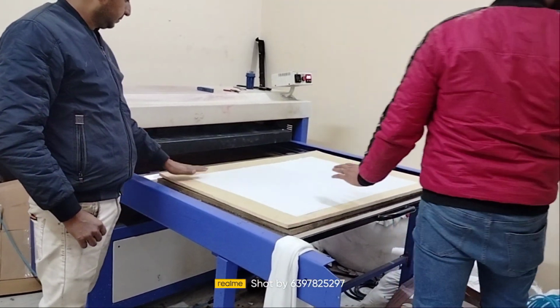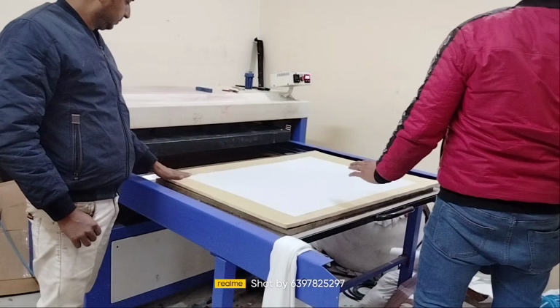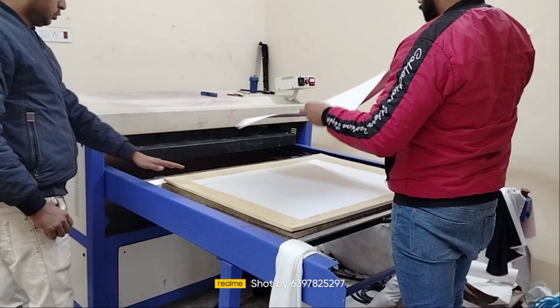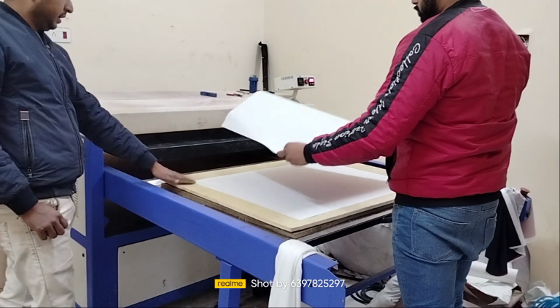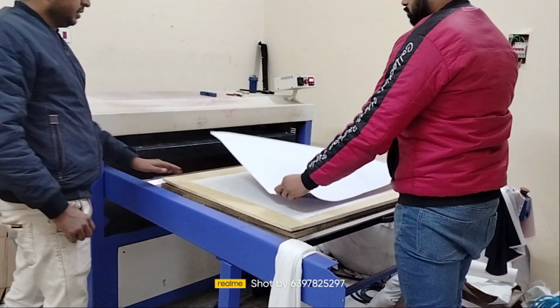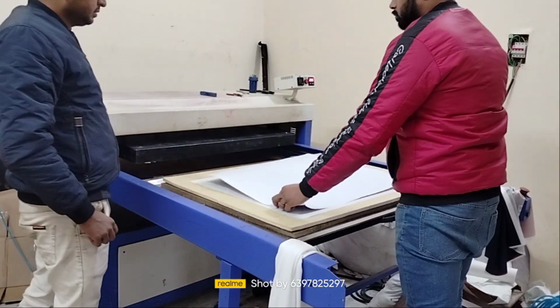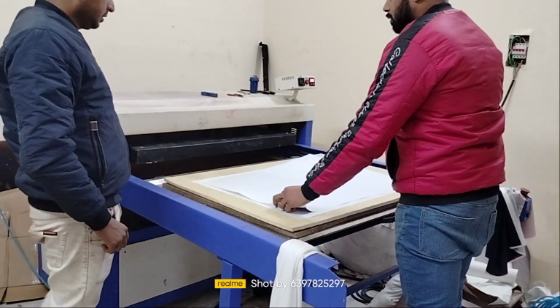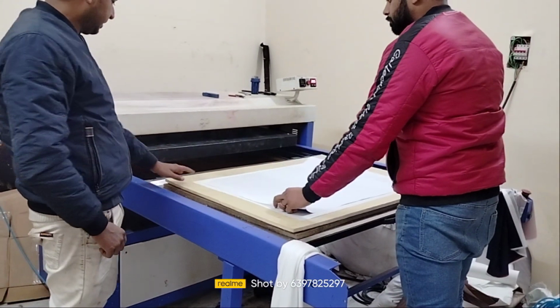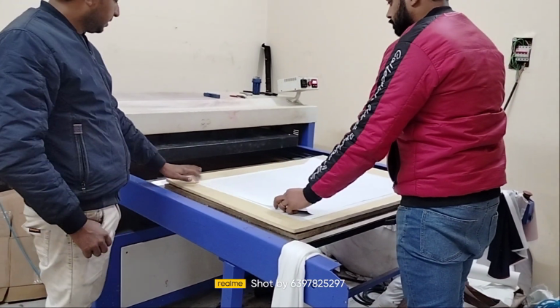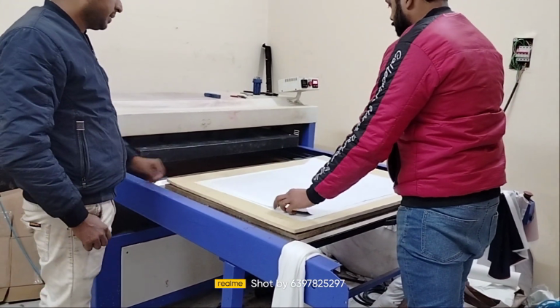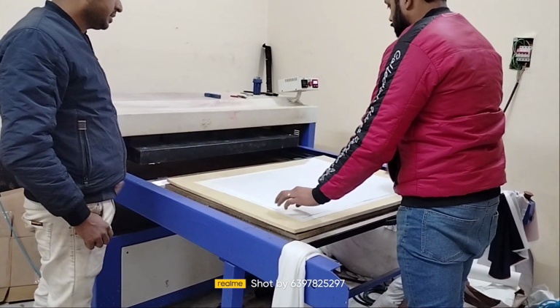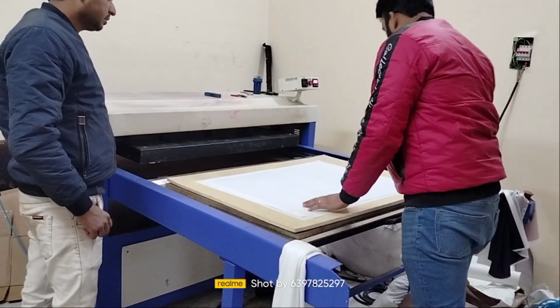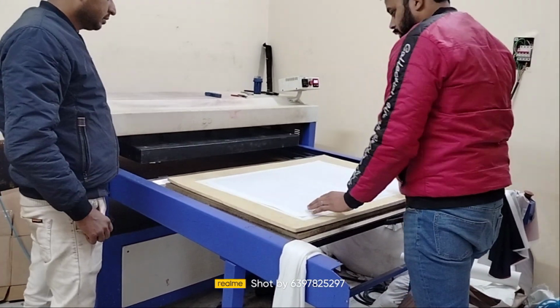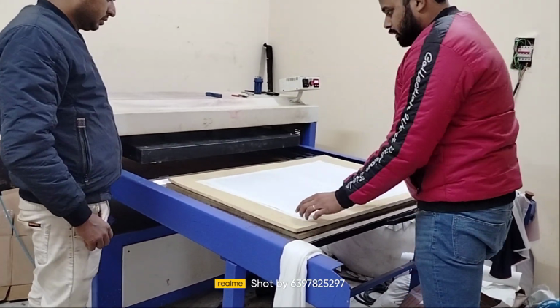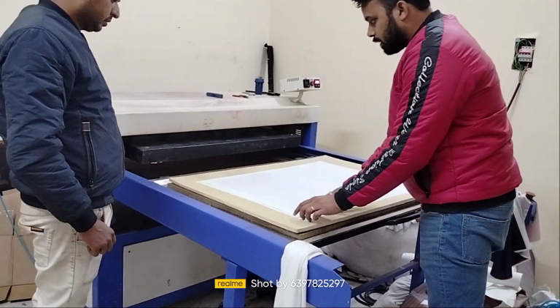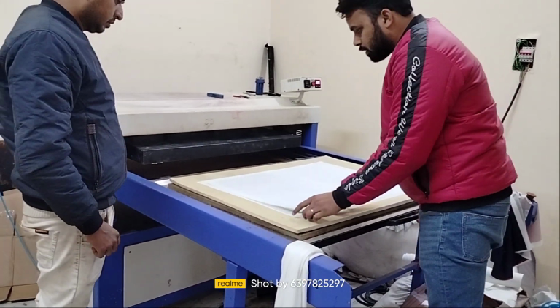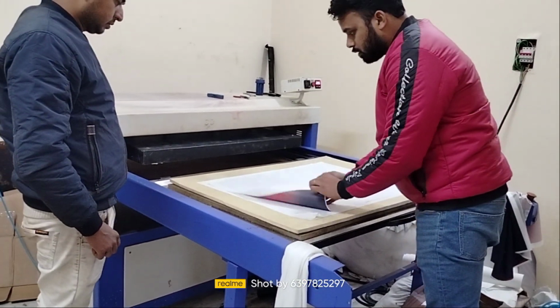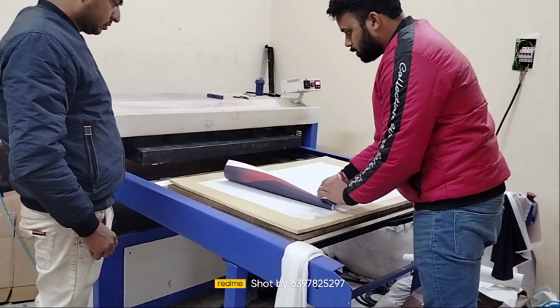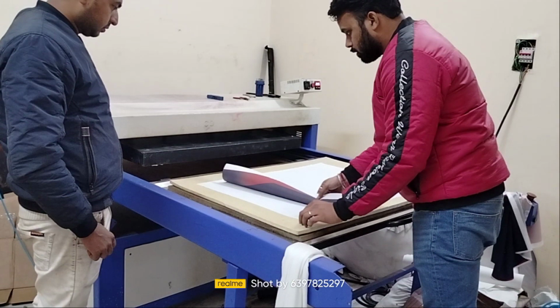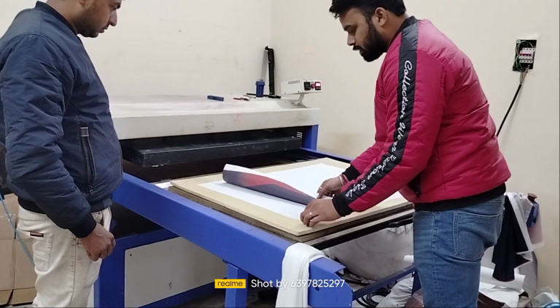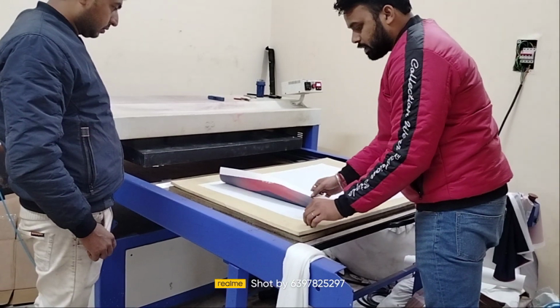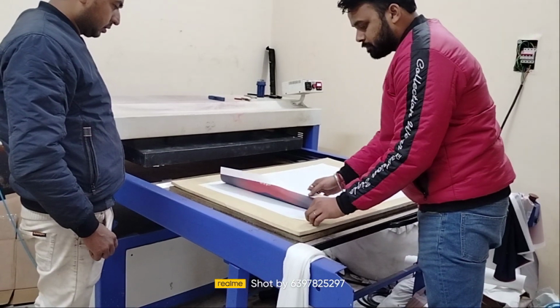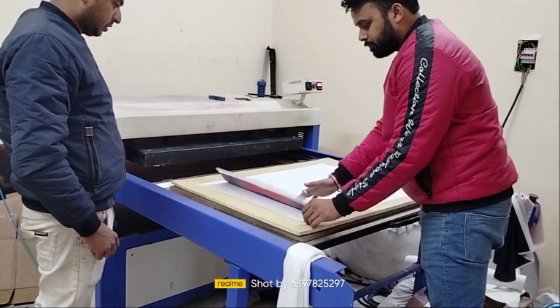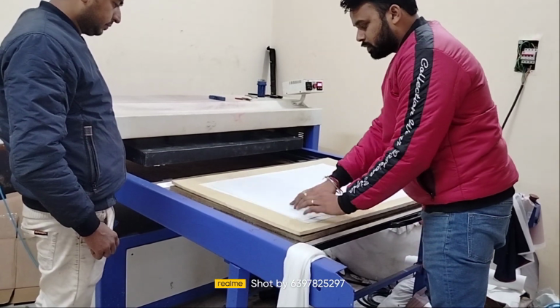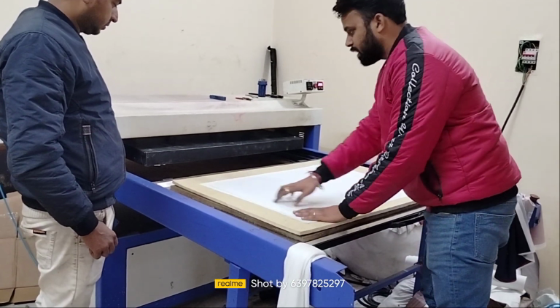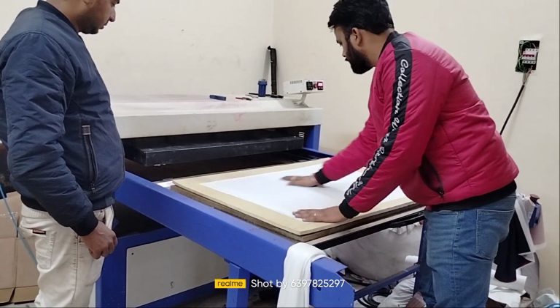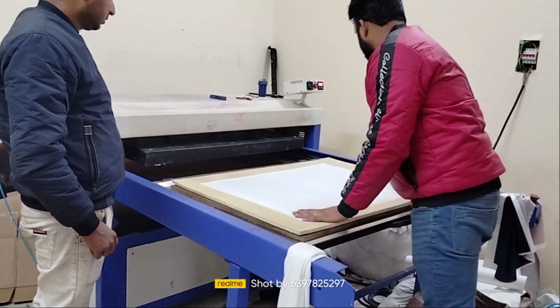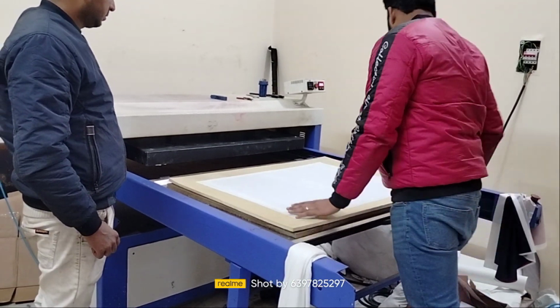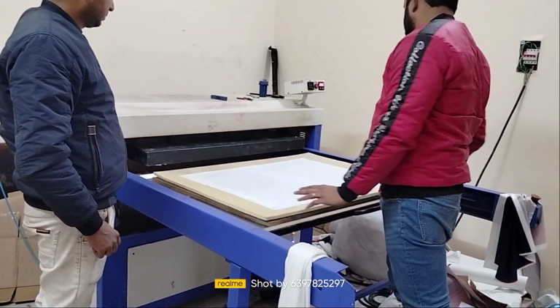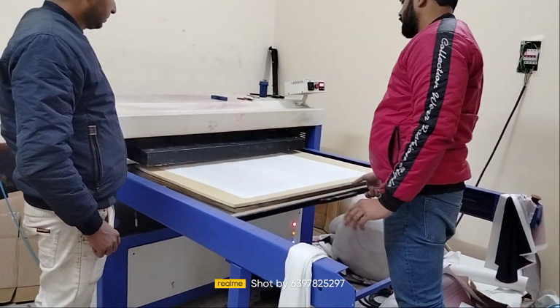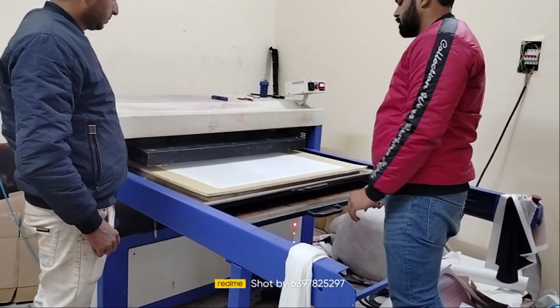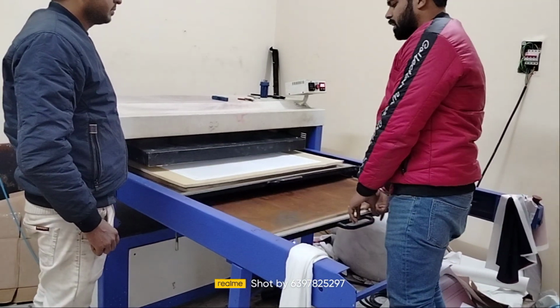This is small, right? 30-40 degrees. This is your 38 size. 36 size. This is the 40 size.